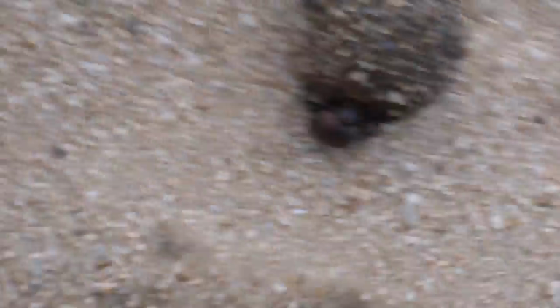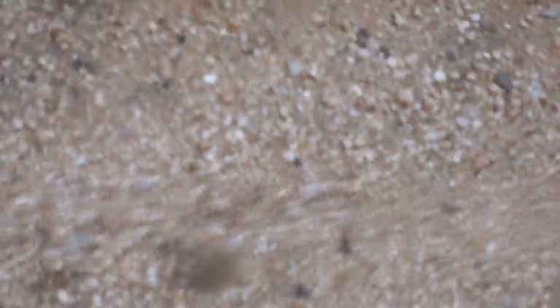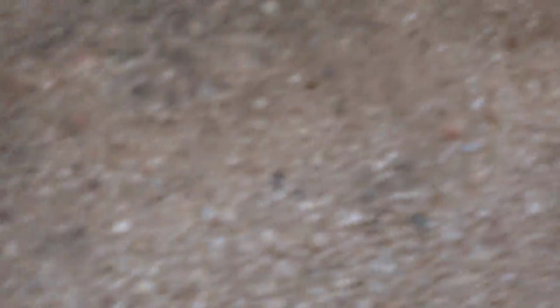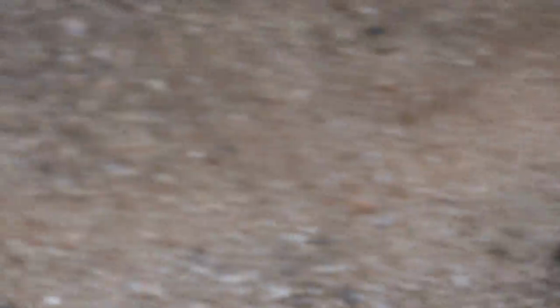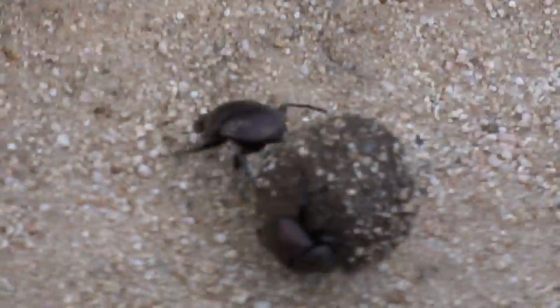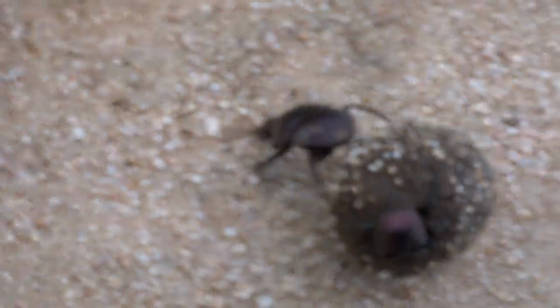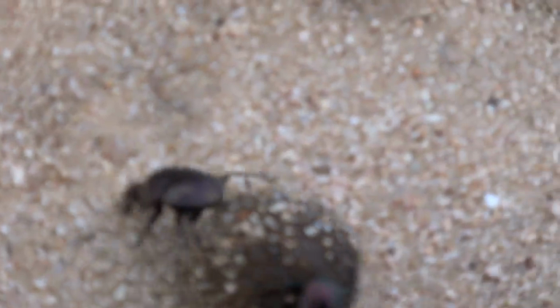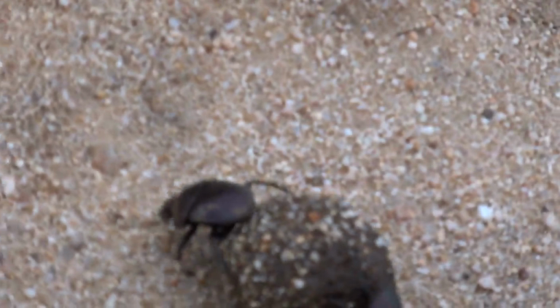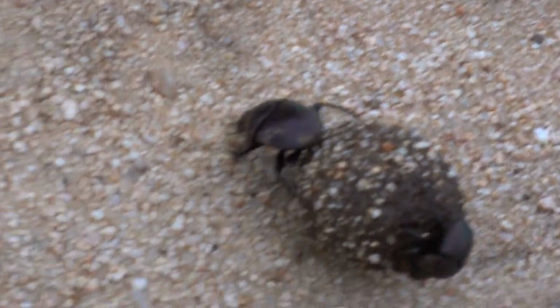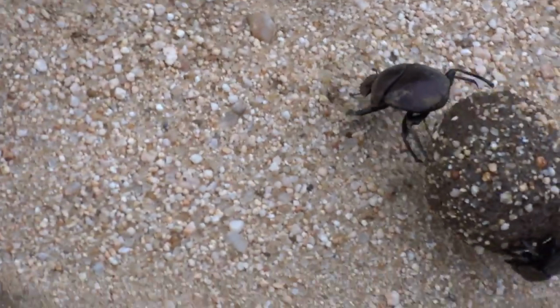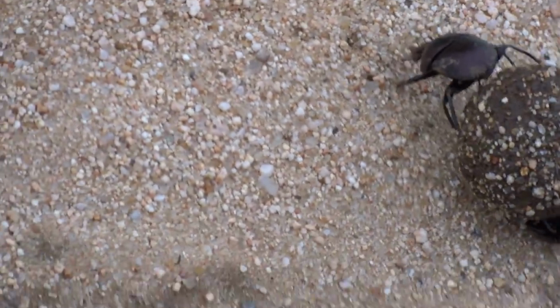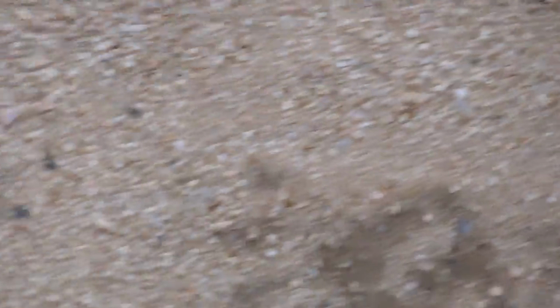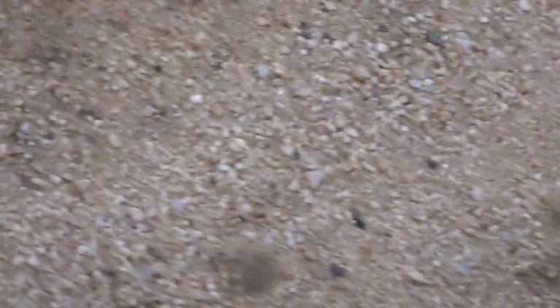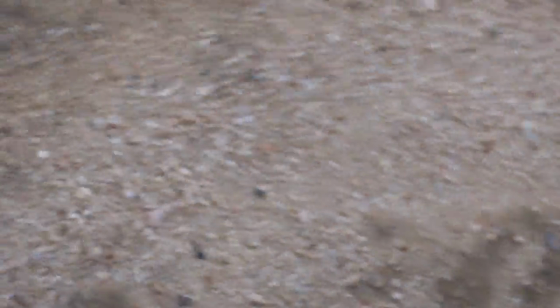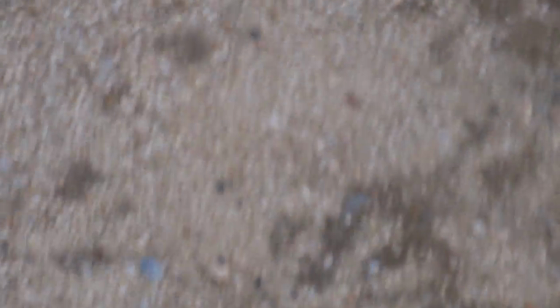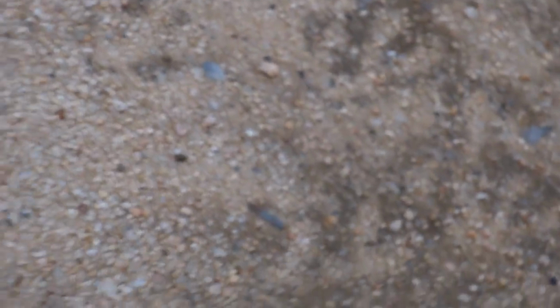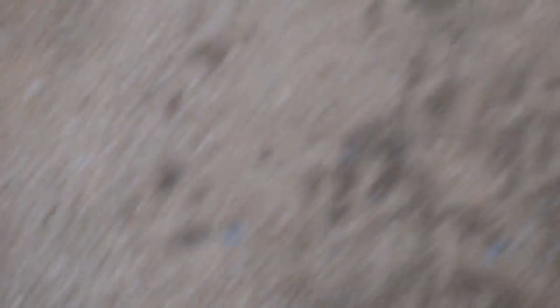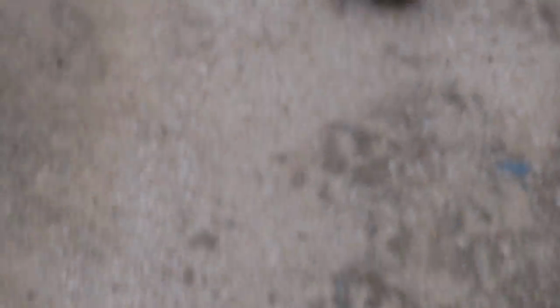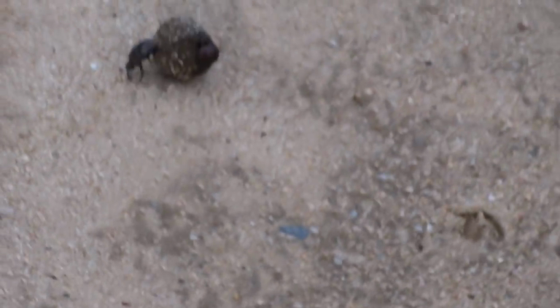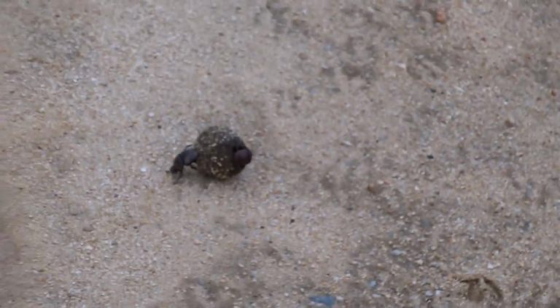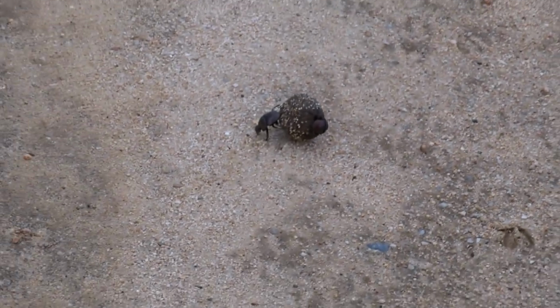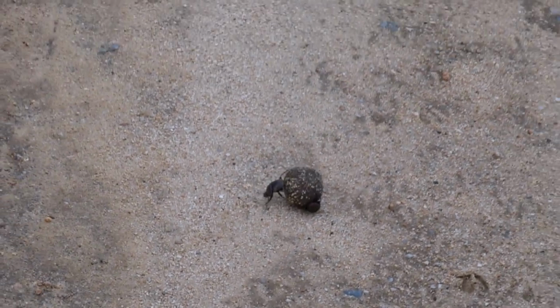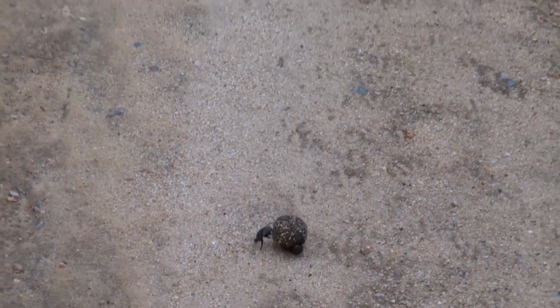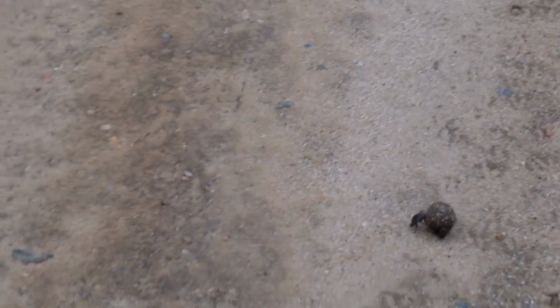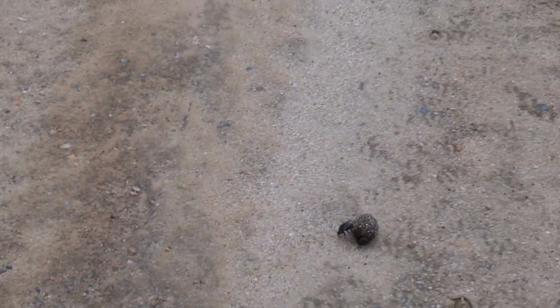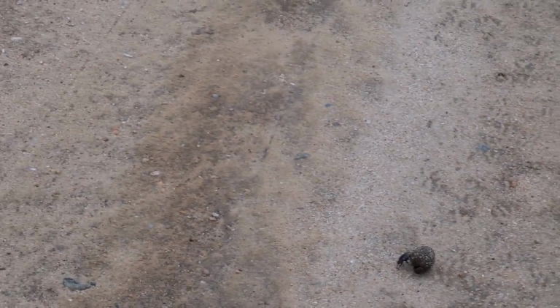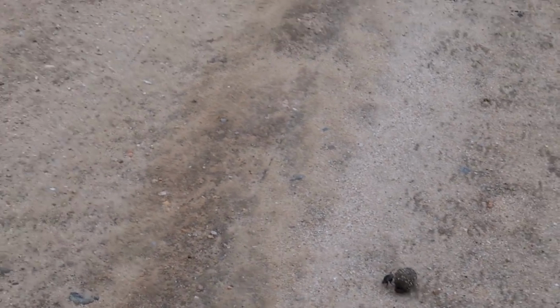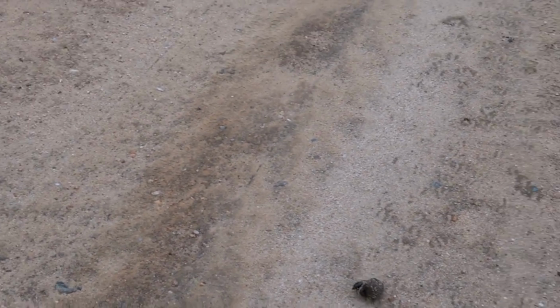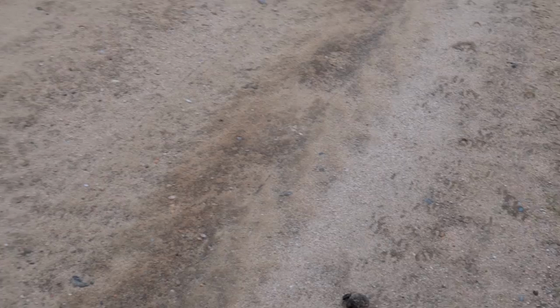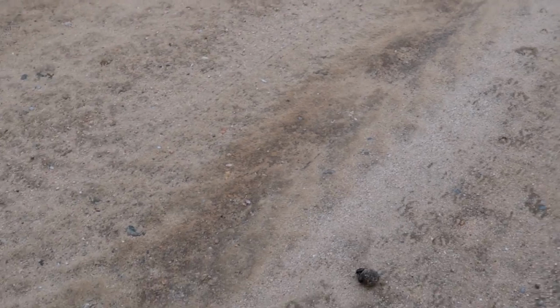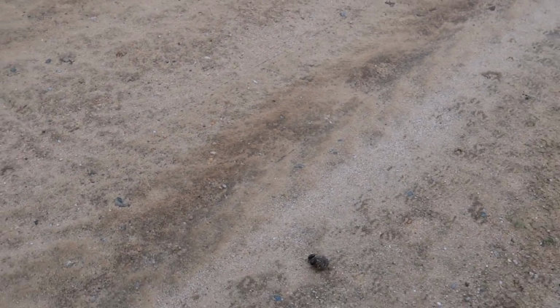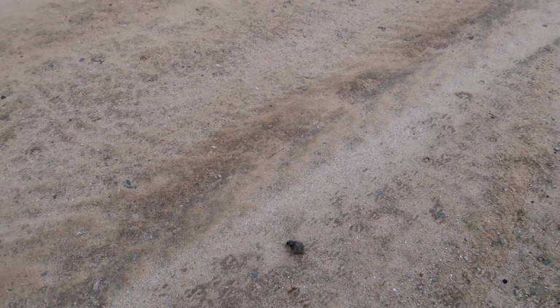Hurry up because he's going to... It's pretty round, yeah, it's like a snowball. He's pretty talented, that guy. He wants to have this. He's going fast.